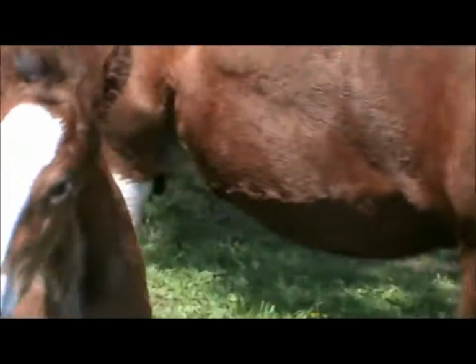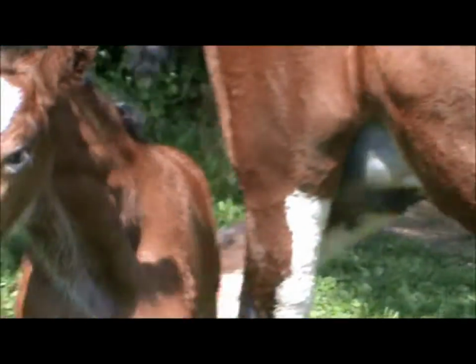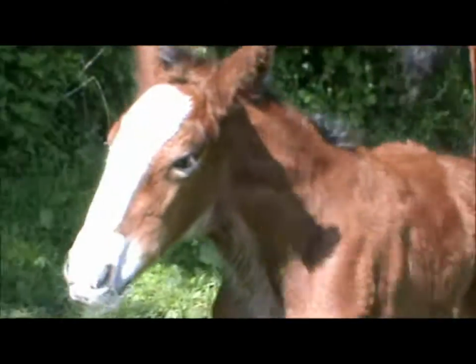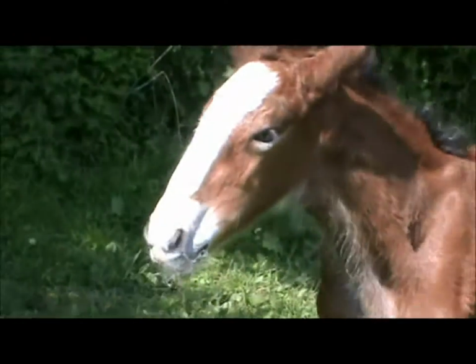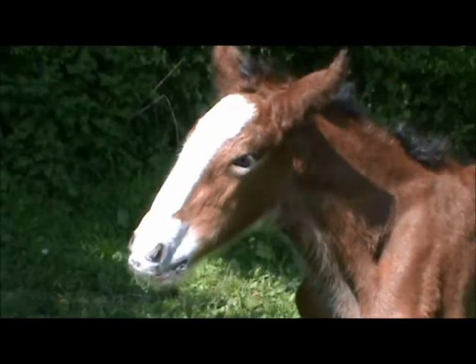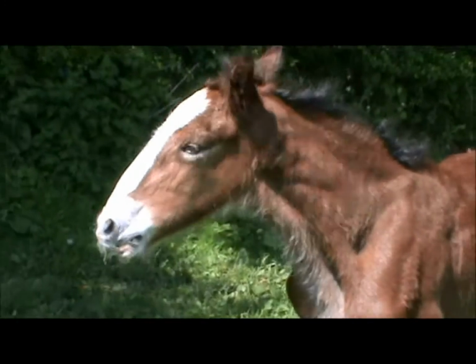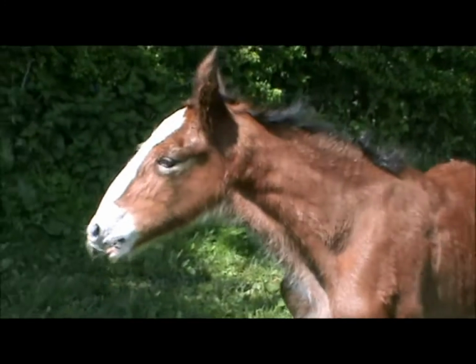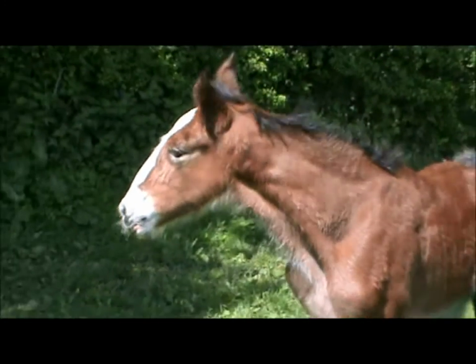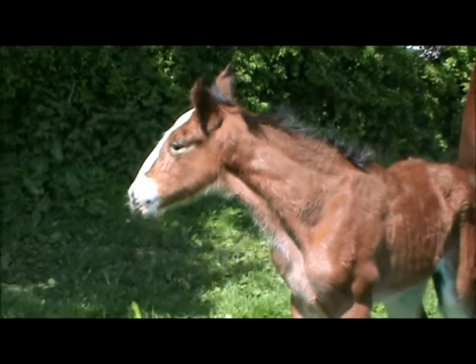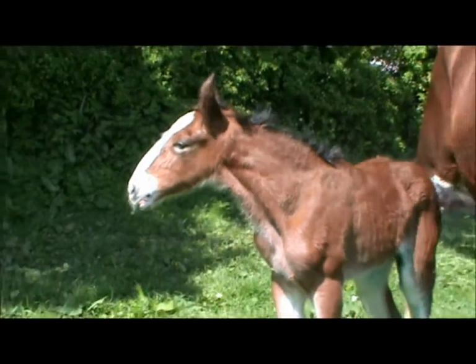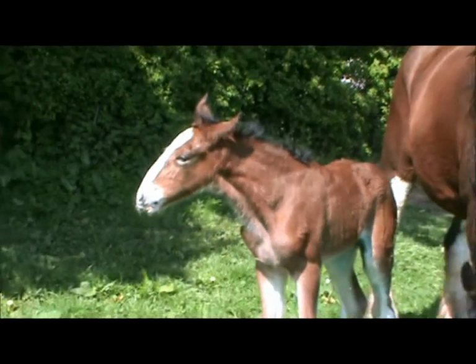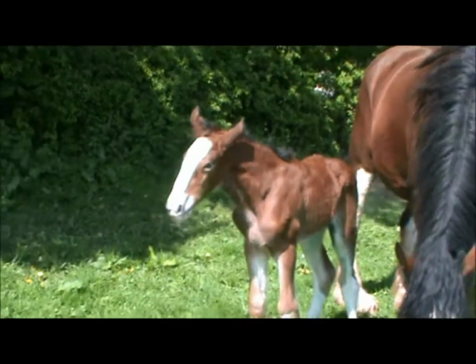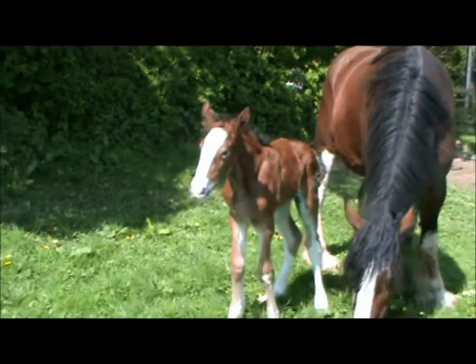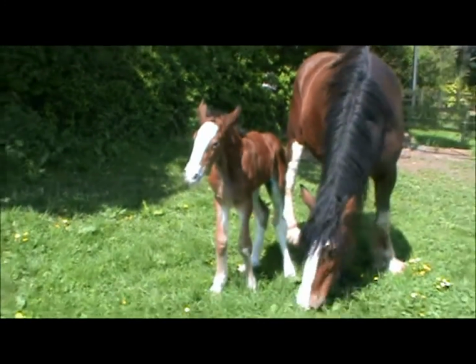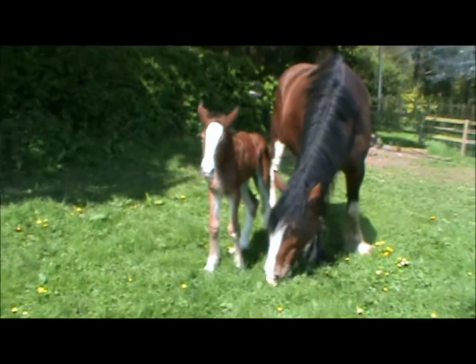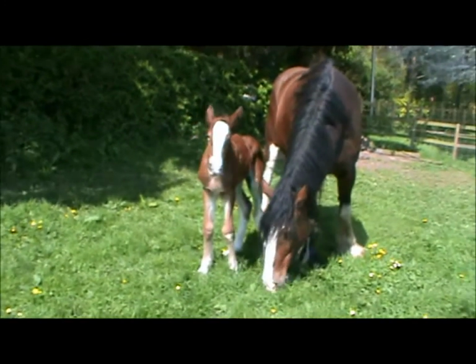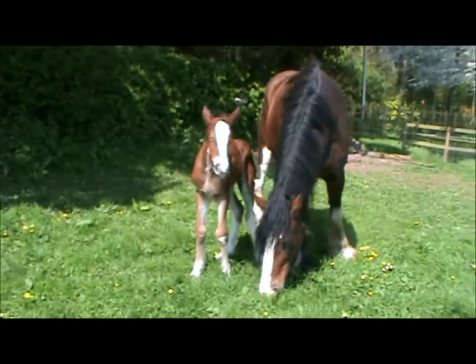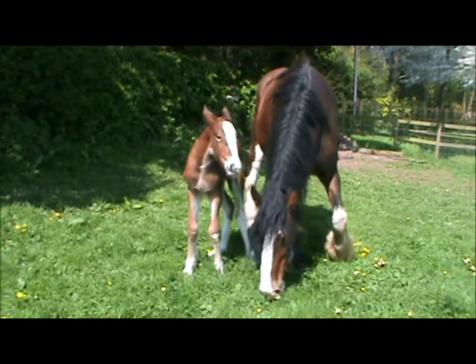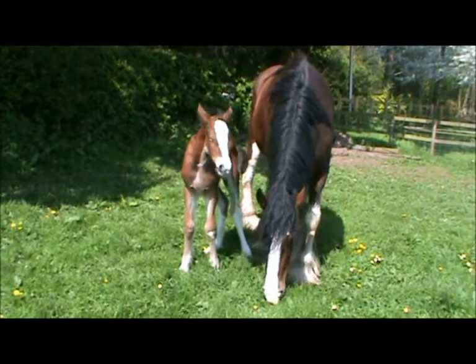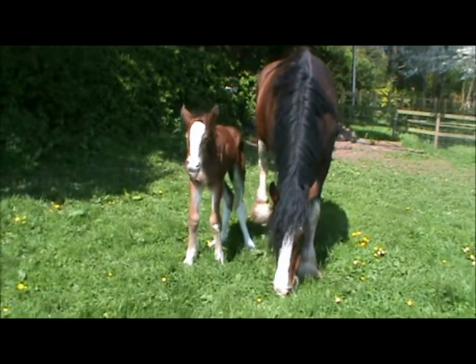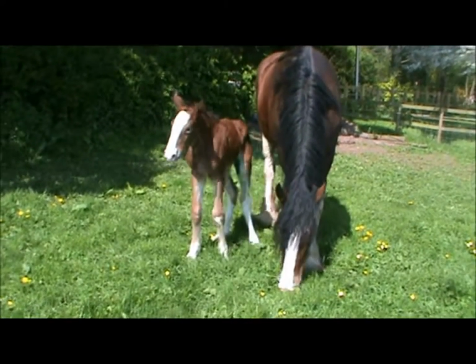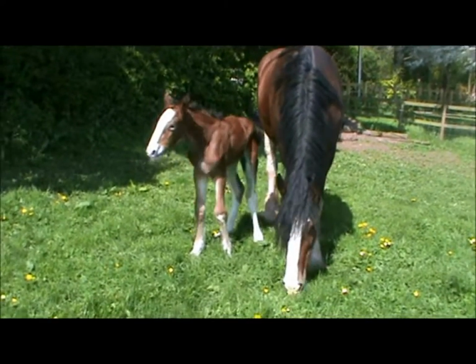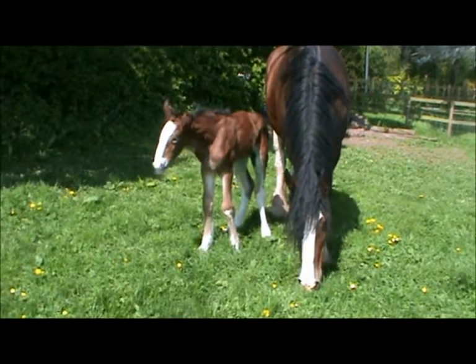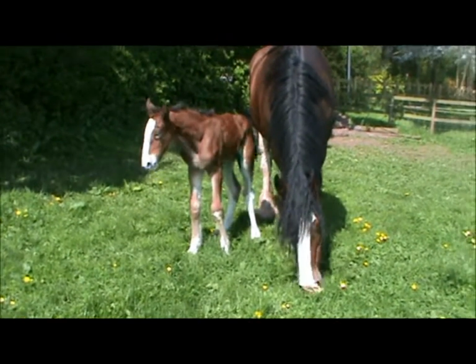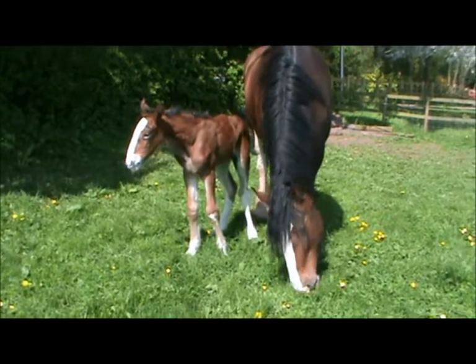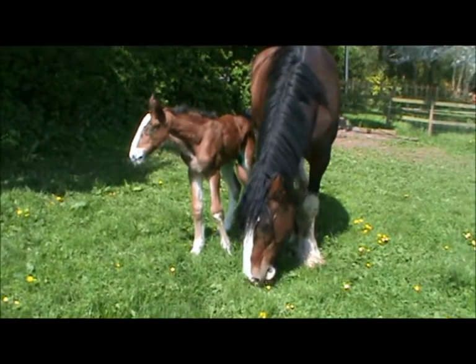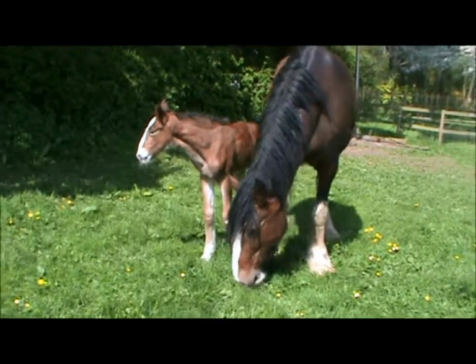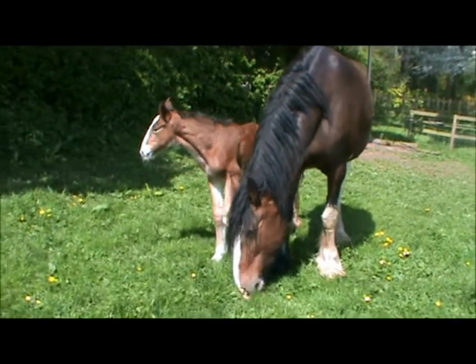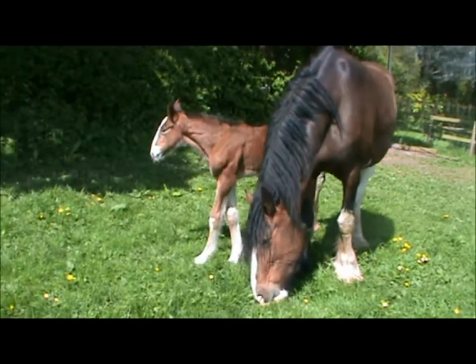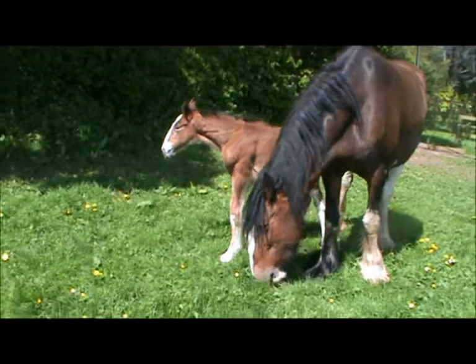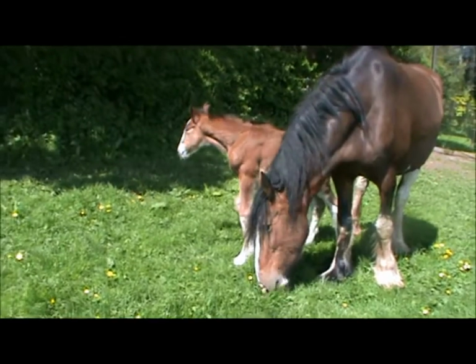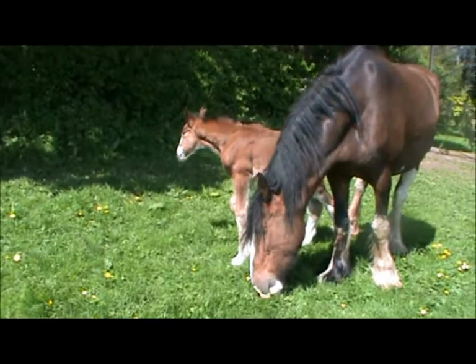I've just sprayed it, given it its tetanus jab, and given it some antibiotics. It should be away now. I'm going to take the mare in and wash her legs. She's got a bit of rubbish round open after the birth, so we'll go and get that done.